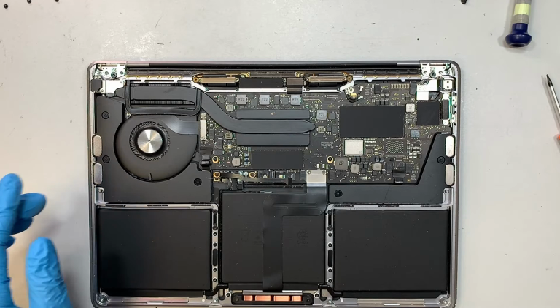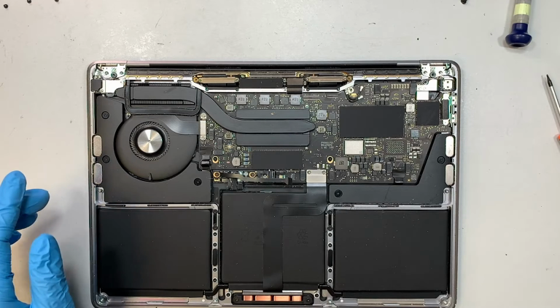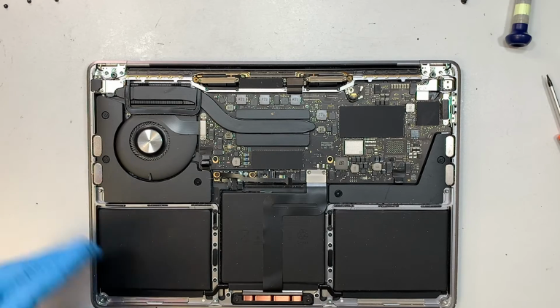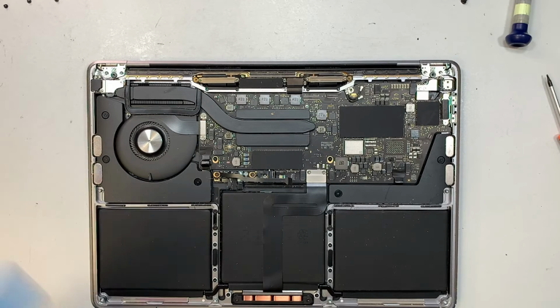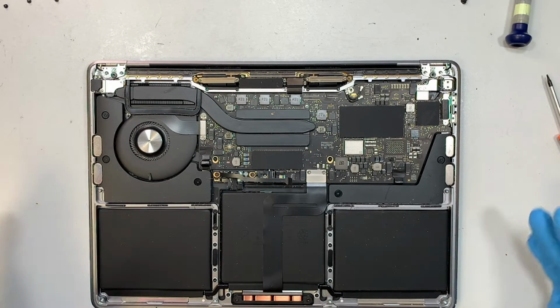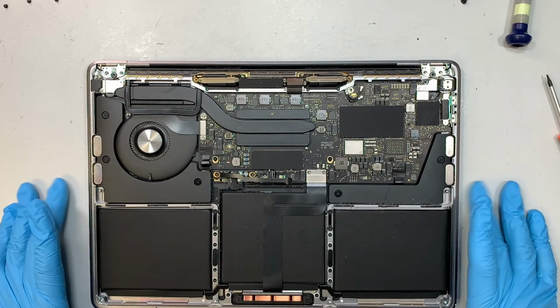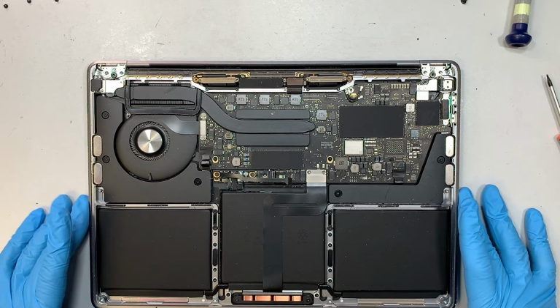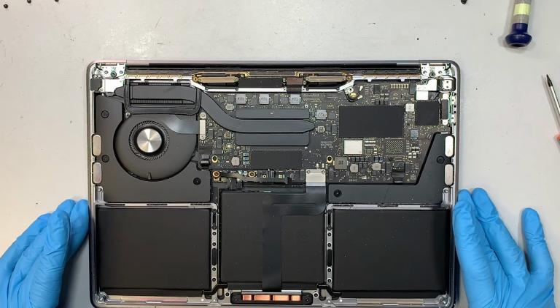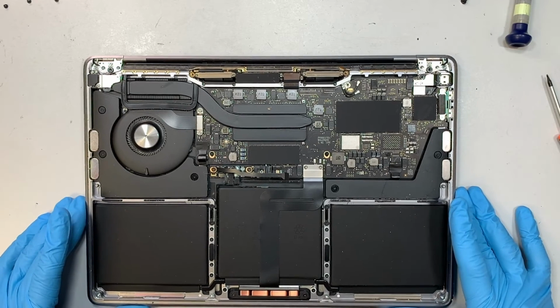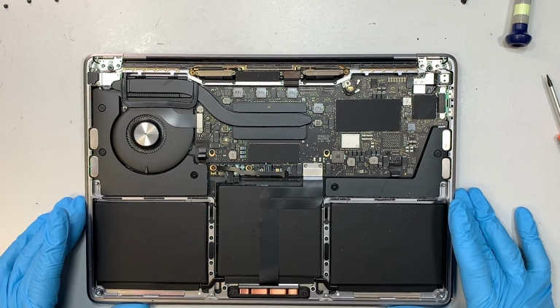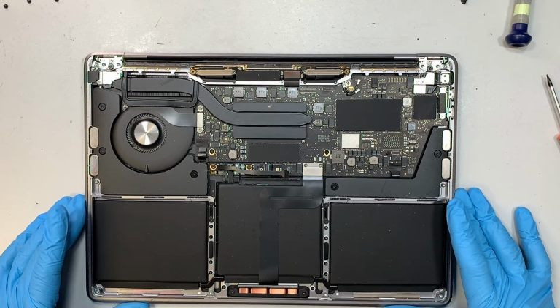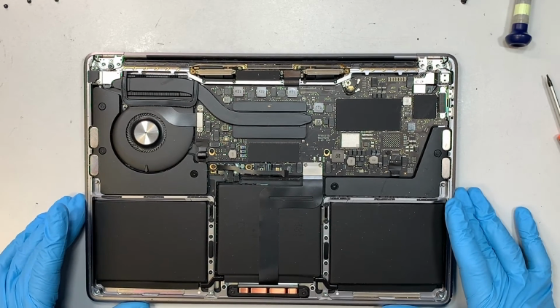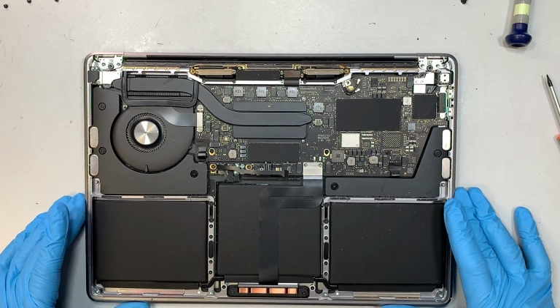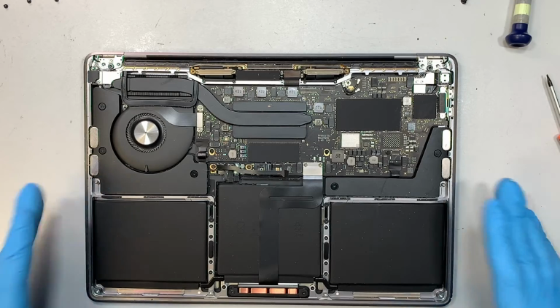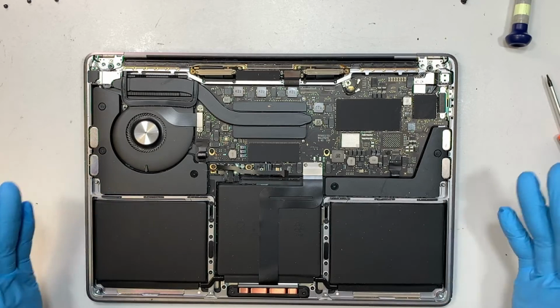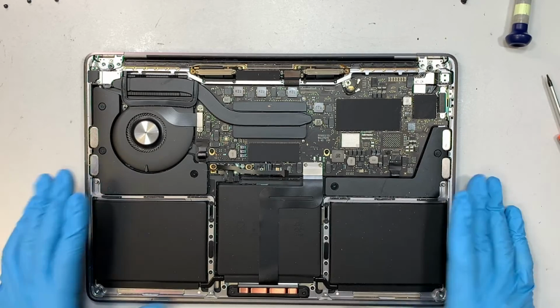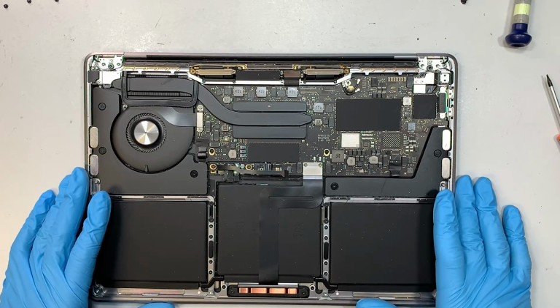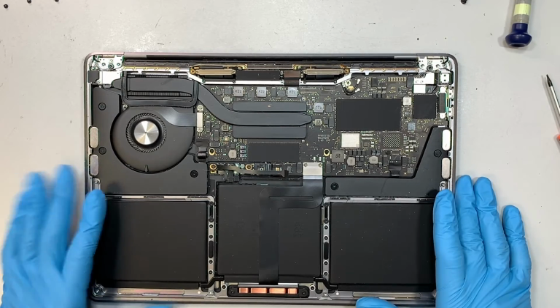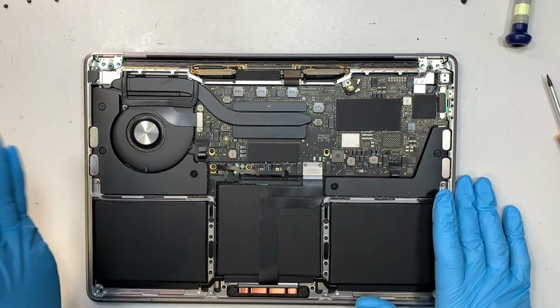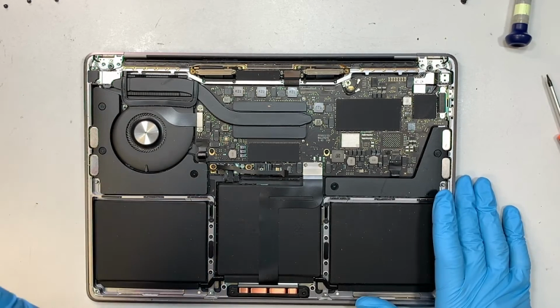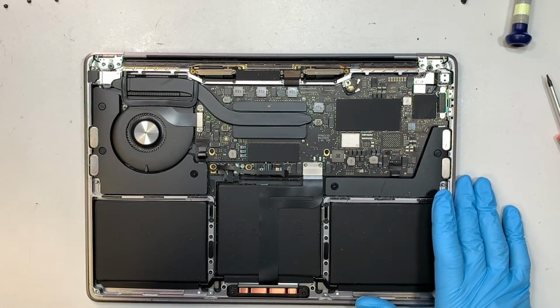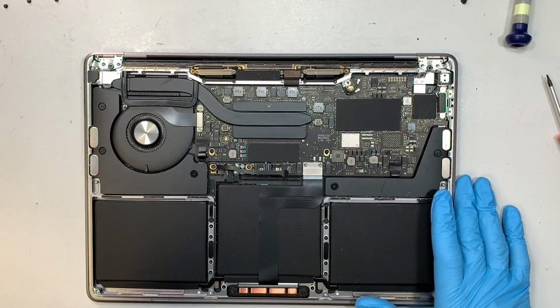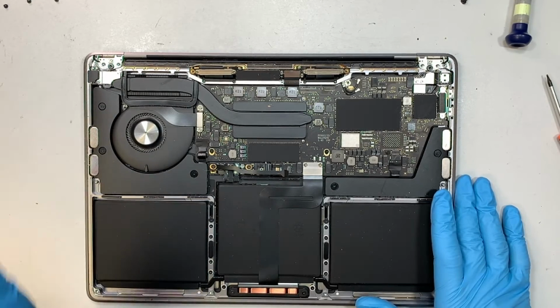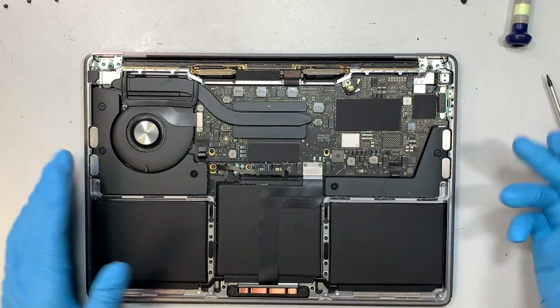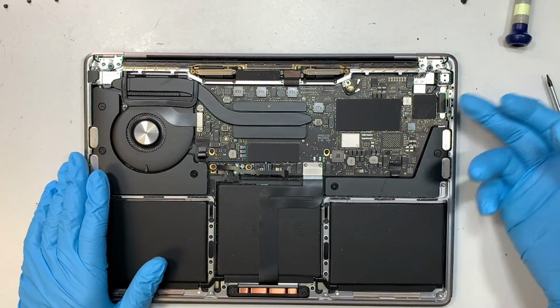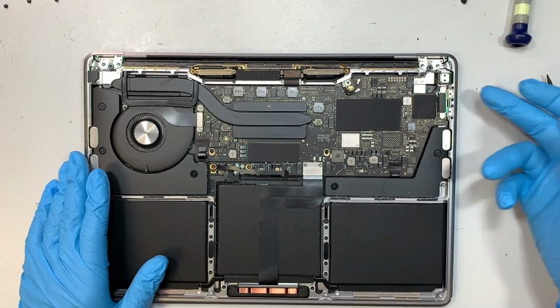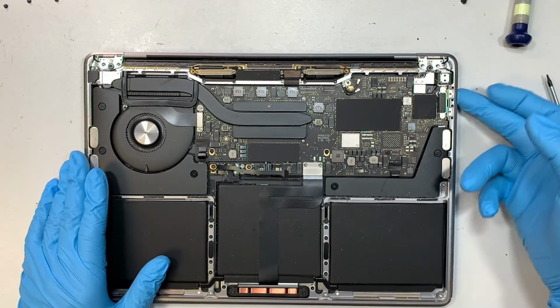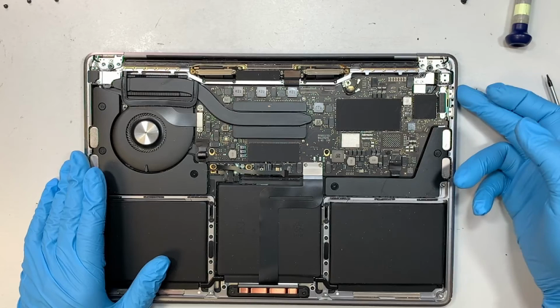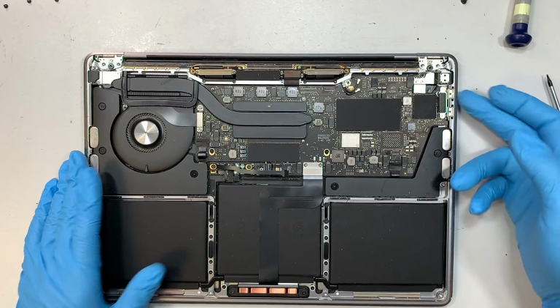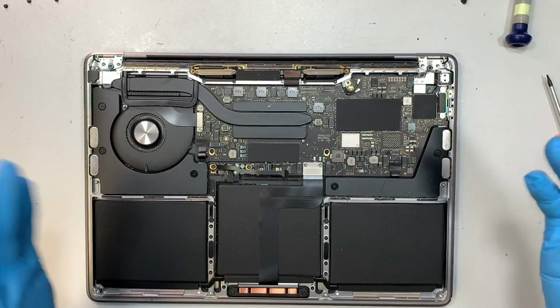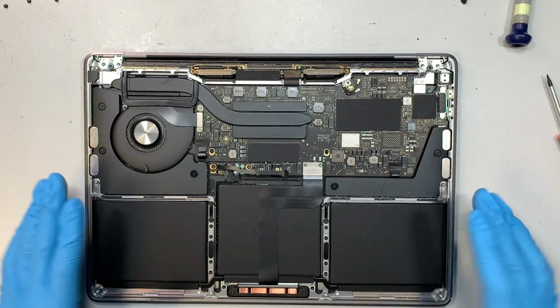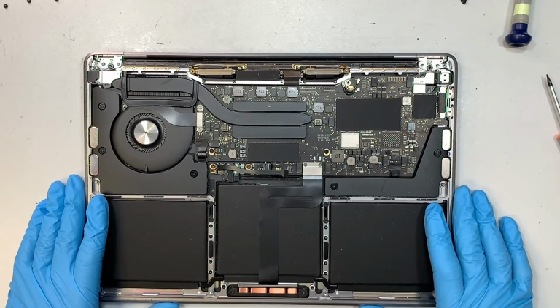When you try to turn on the computer you might not see any display, or the computer might not turn on — that's because you need to plug in the power to turn it on.